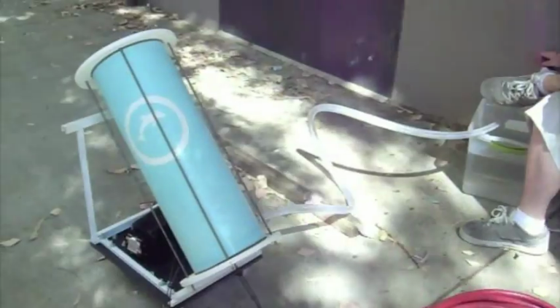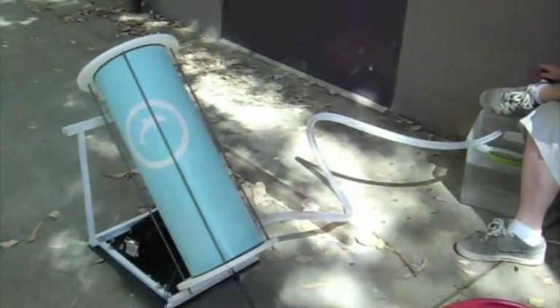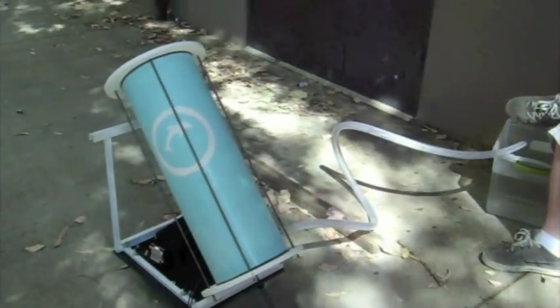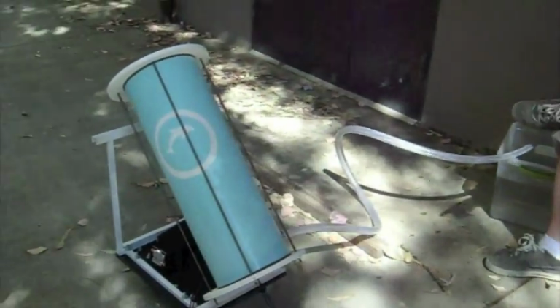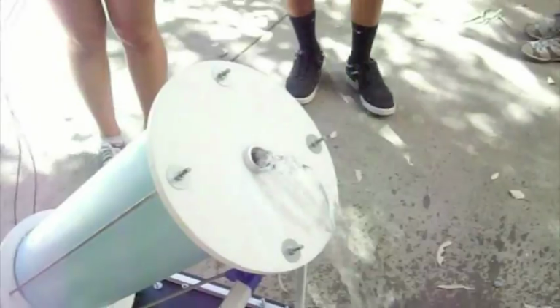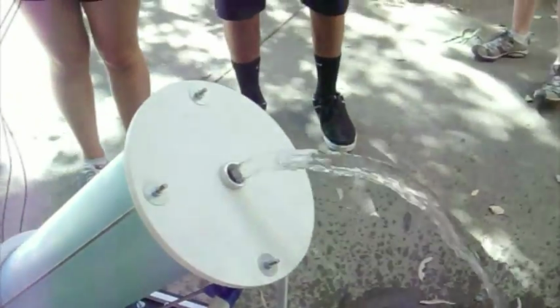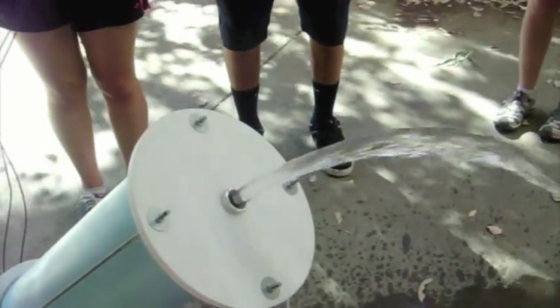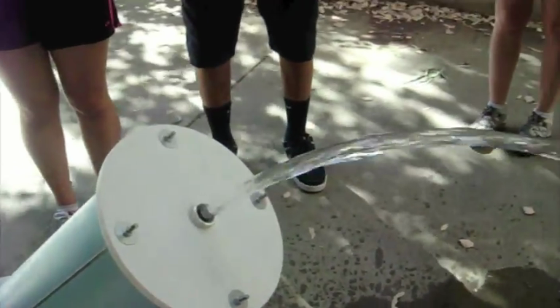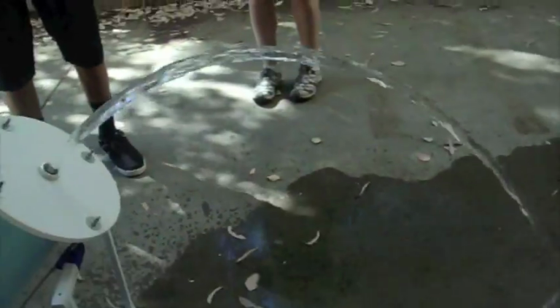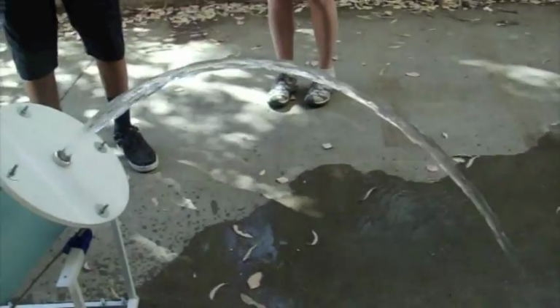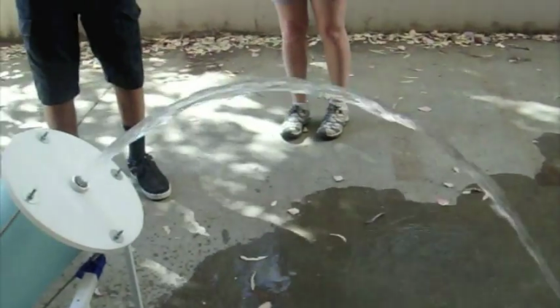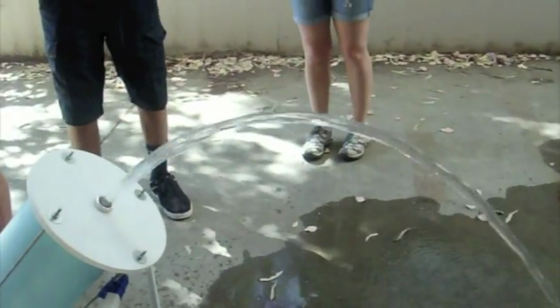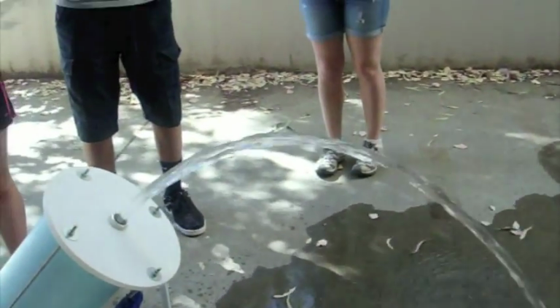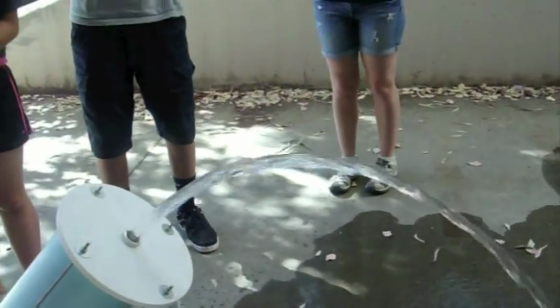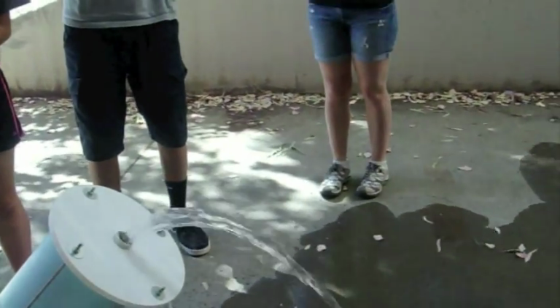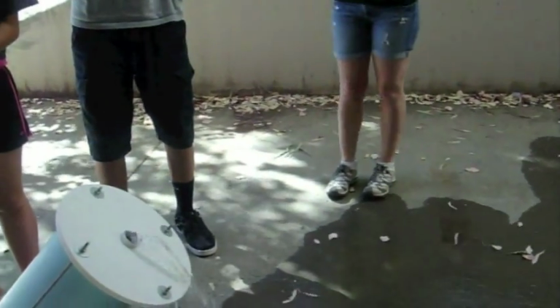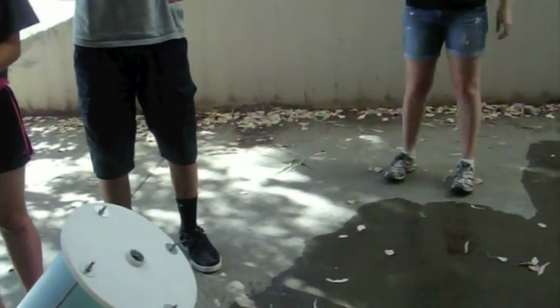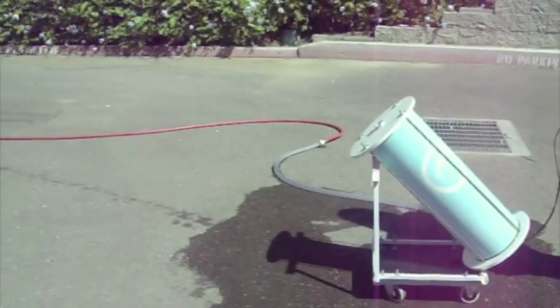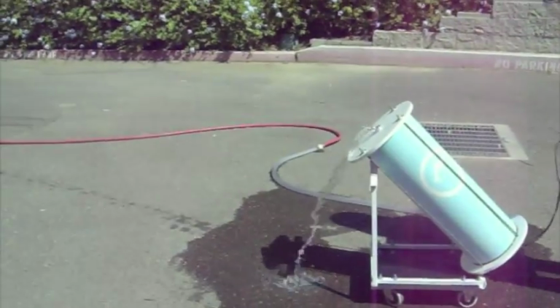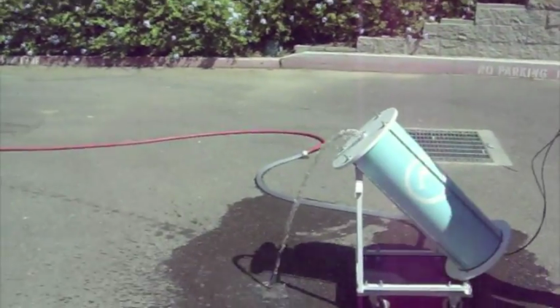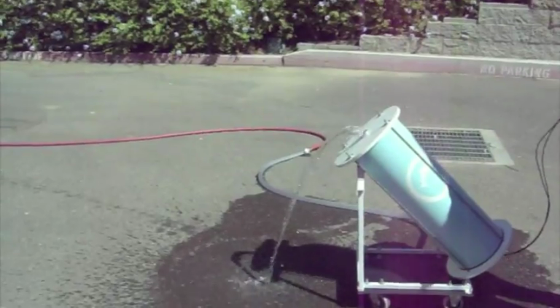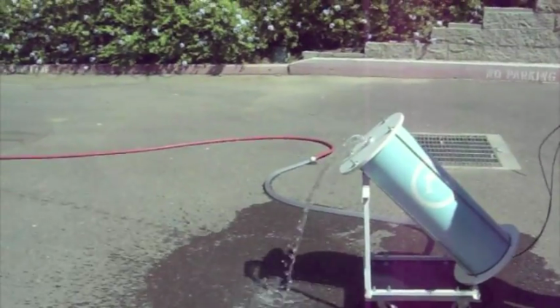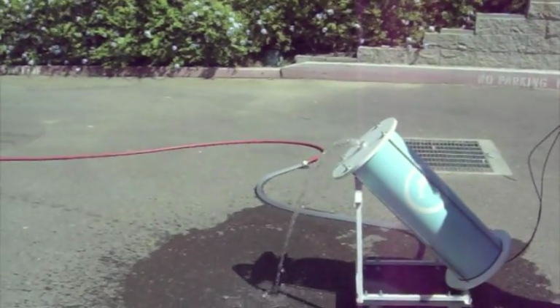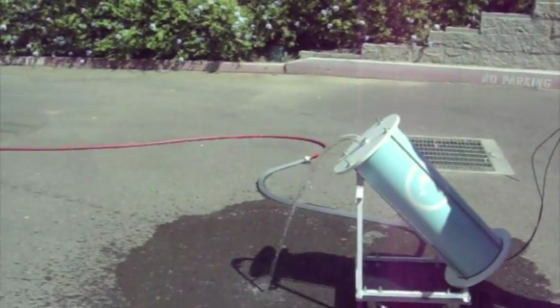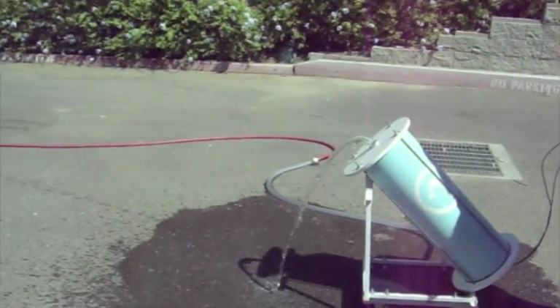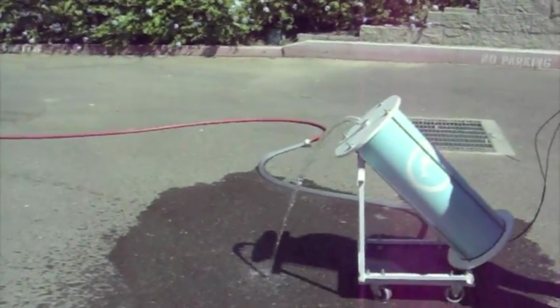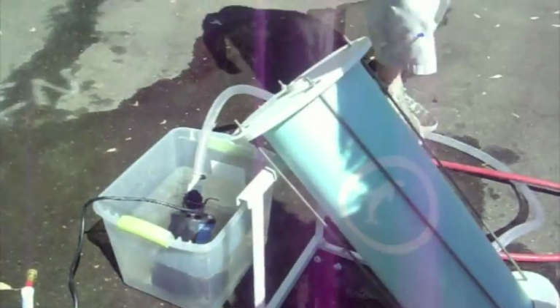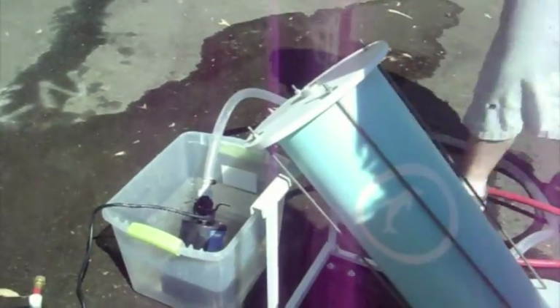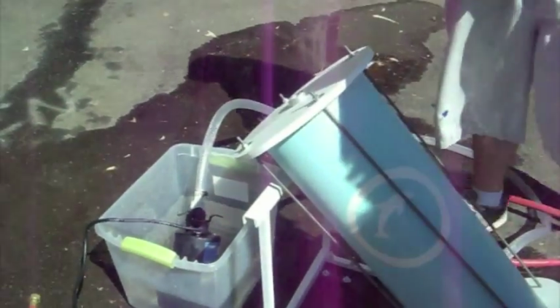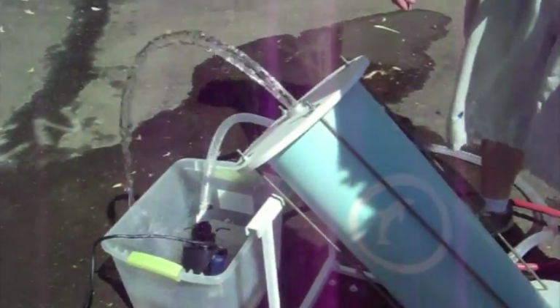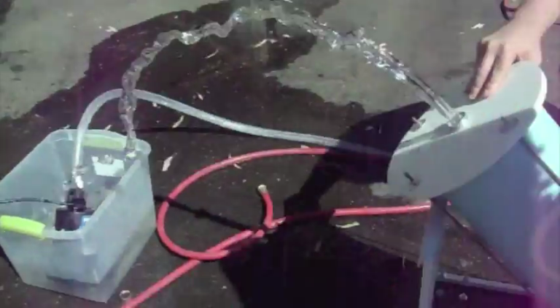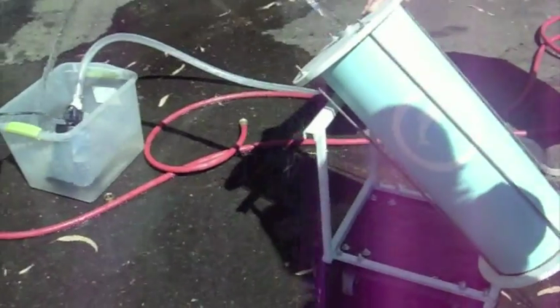This is our first try connecting it directly to the spigot. This is our second try but this time we used the pump. This is our third try where we connected it directly to the pump.